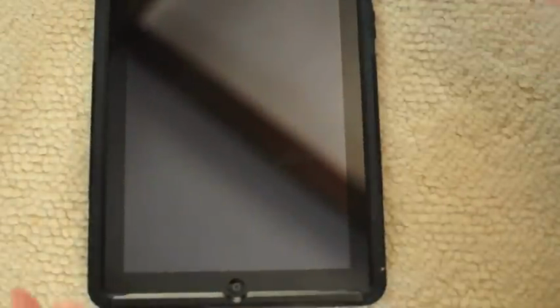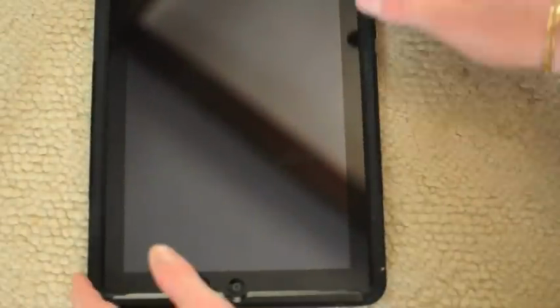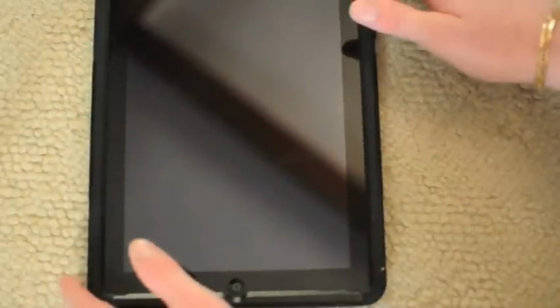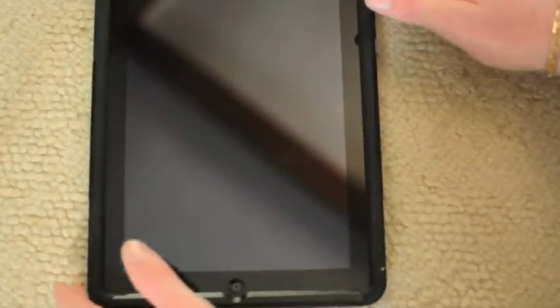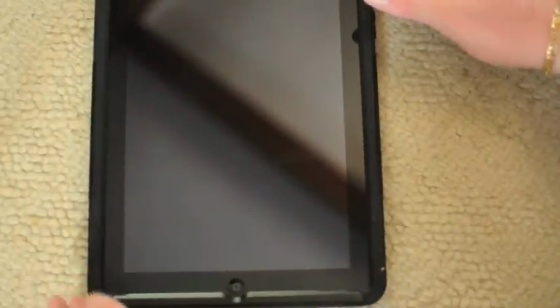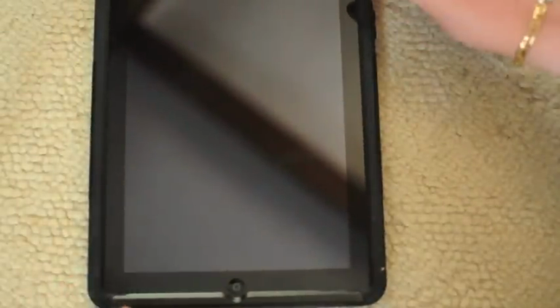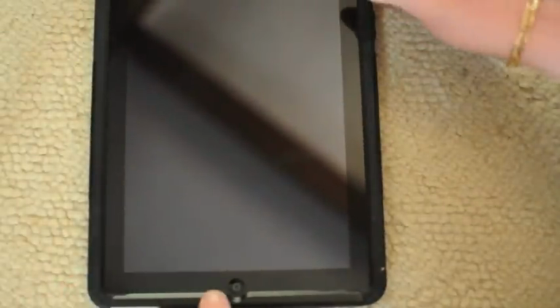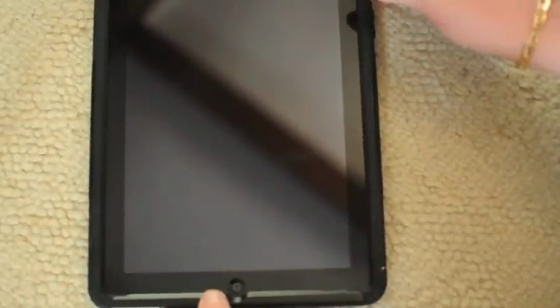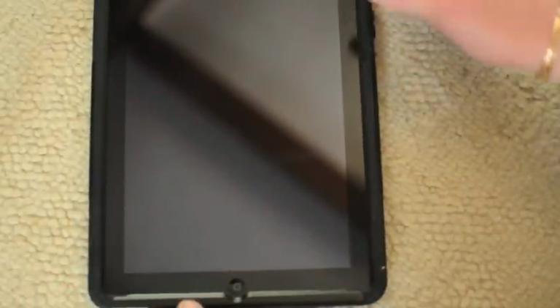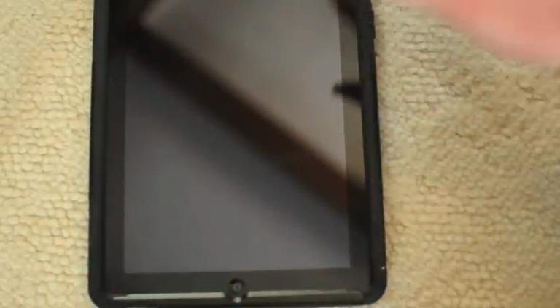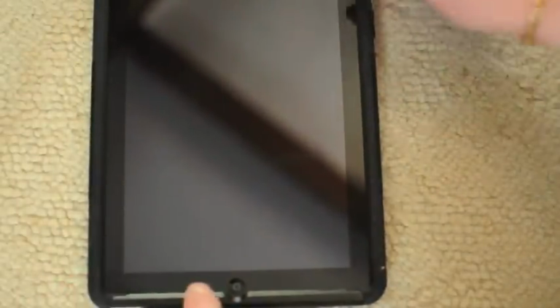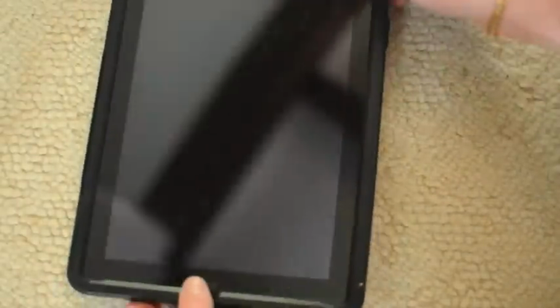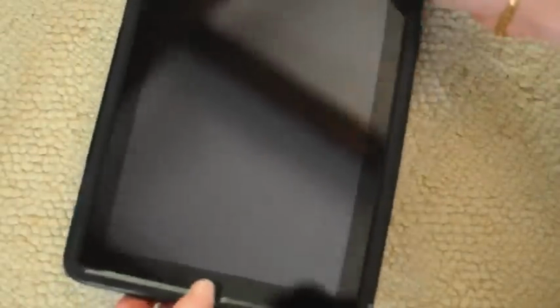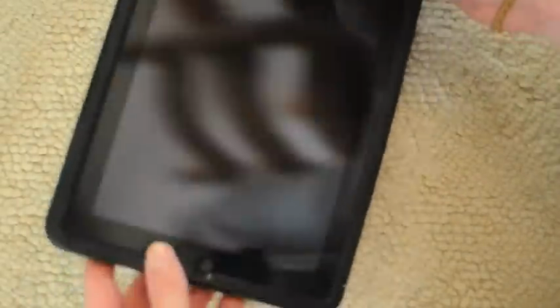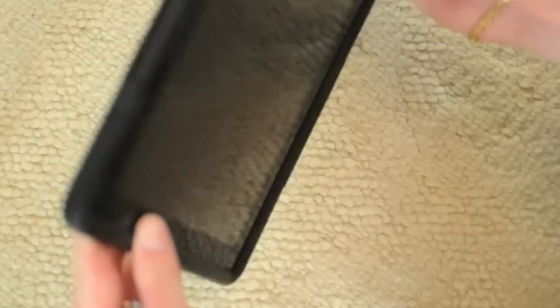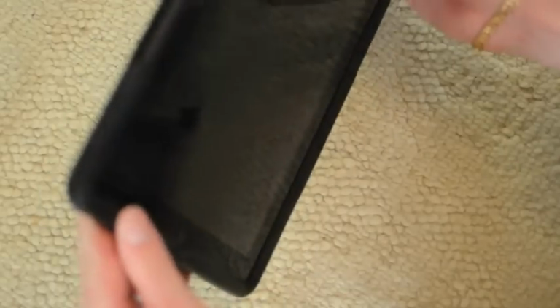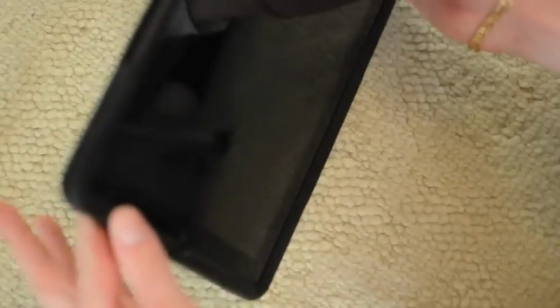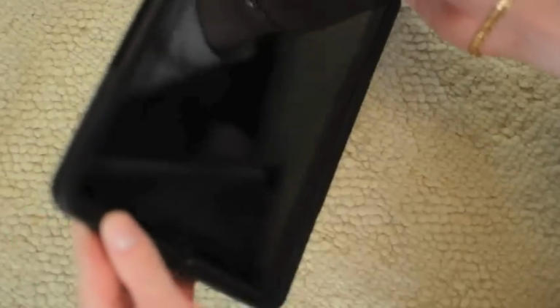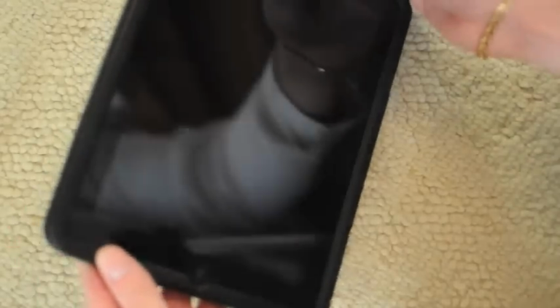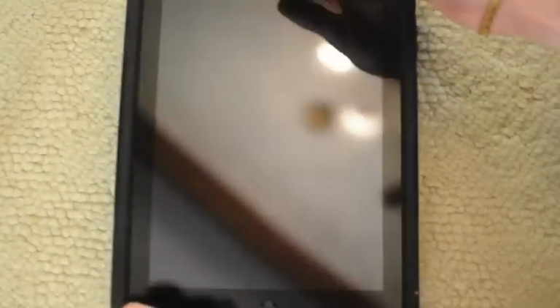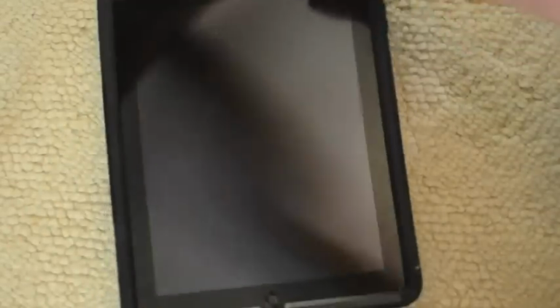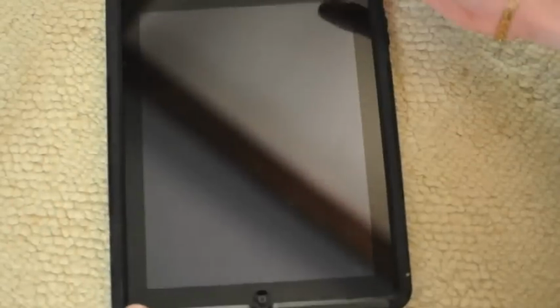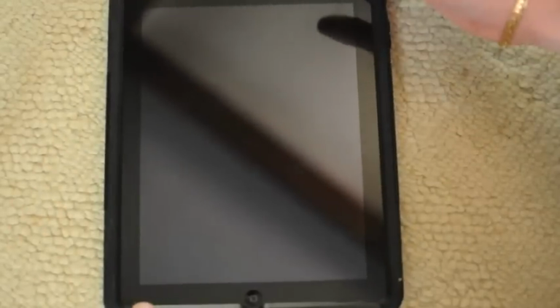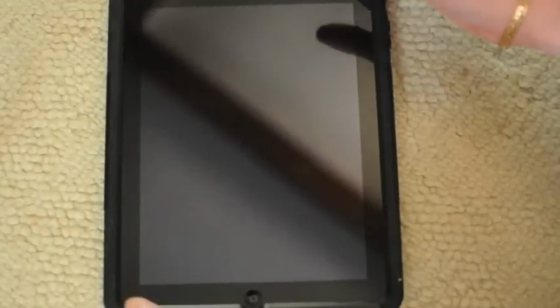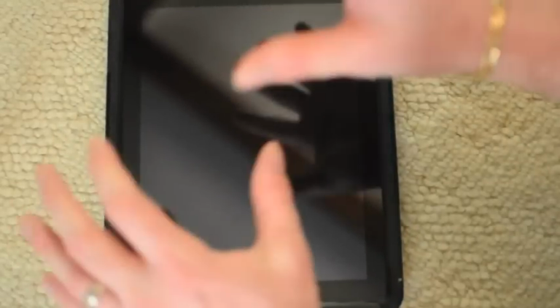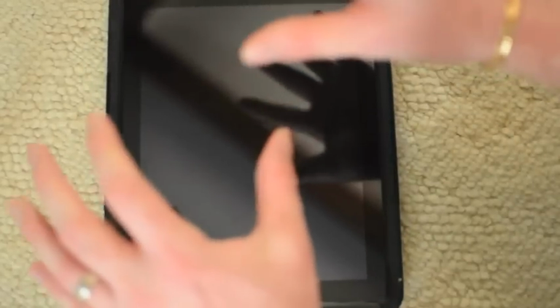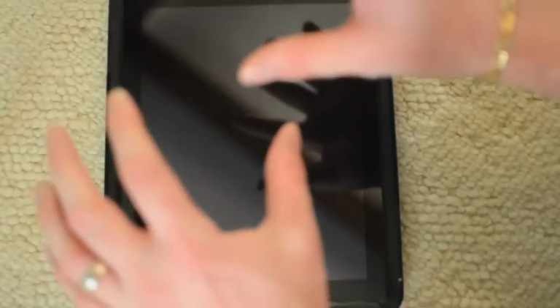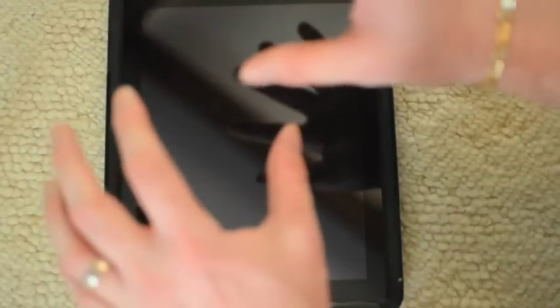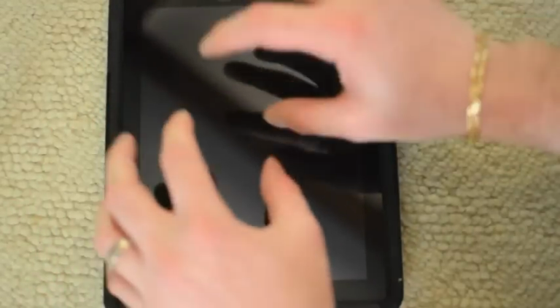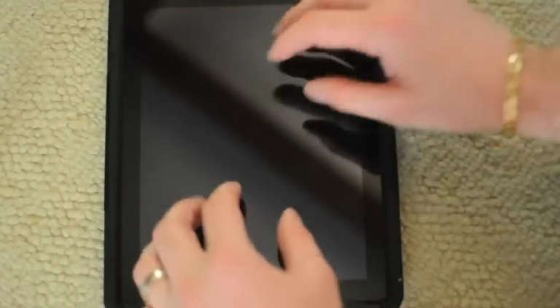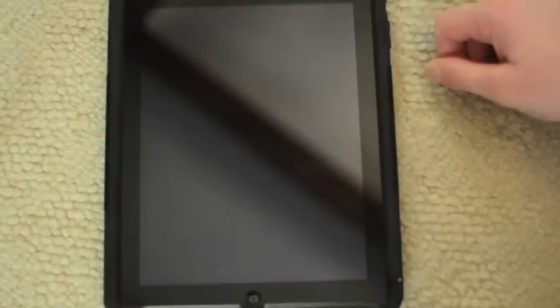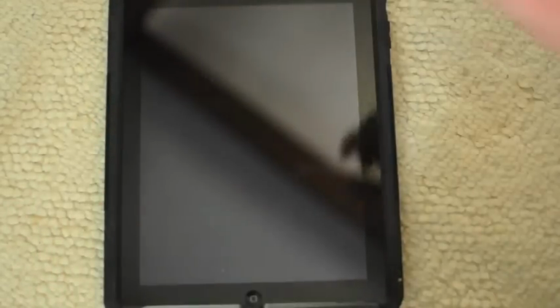Again, this is the OtterBox Defender case for iPad. Highly recommended — it's really awesome. Totally dockable as well, and securely protected.